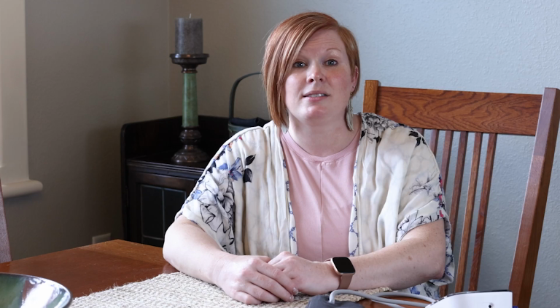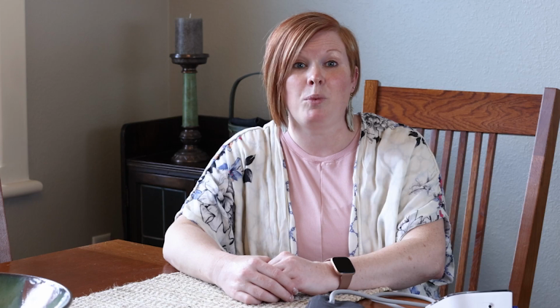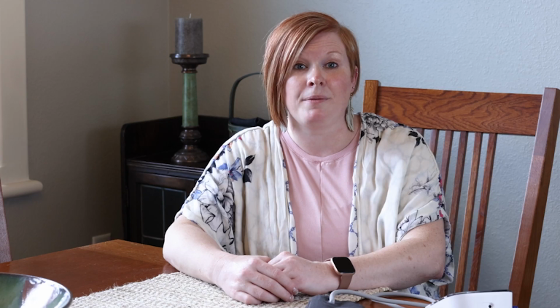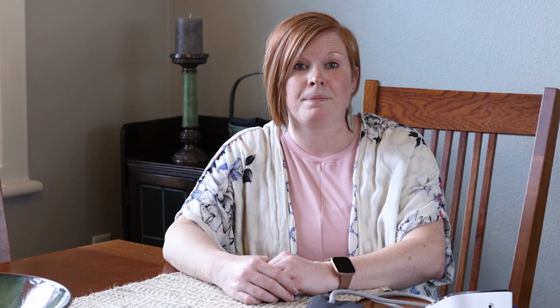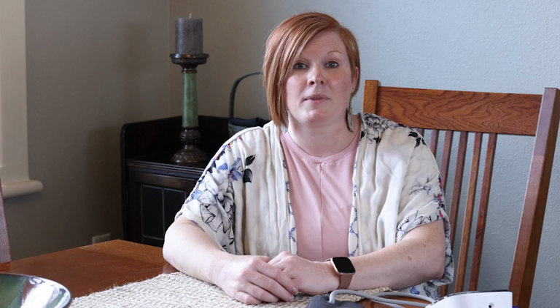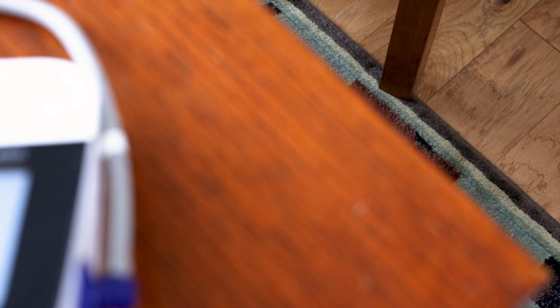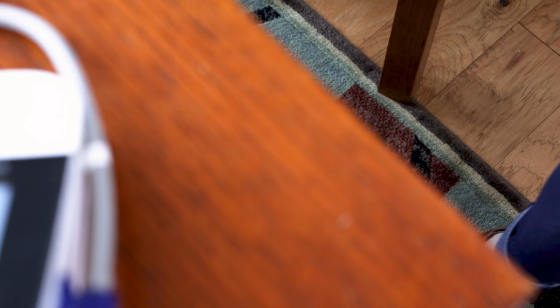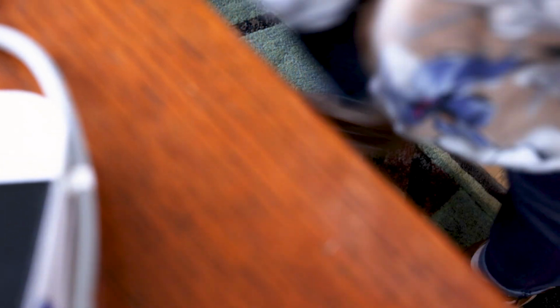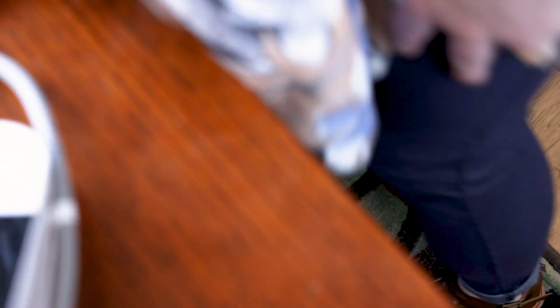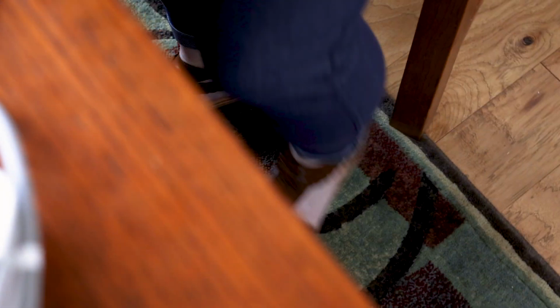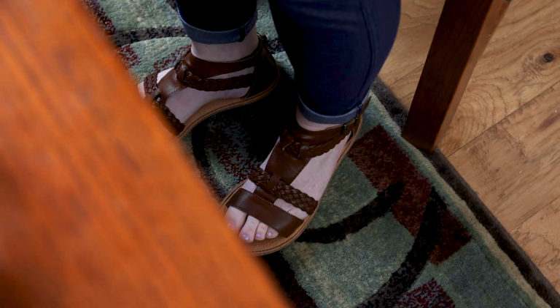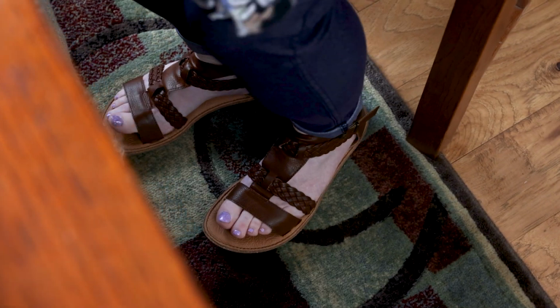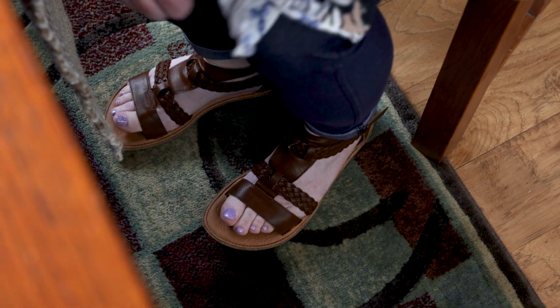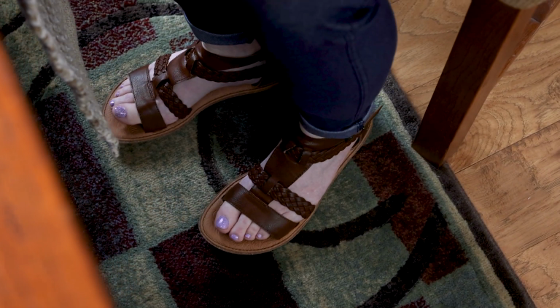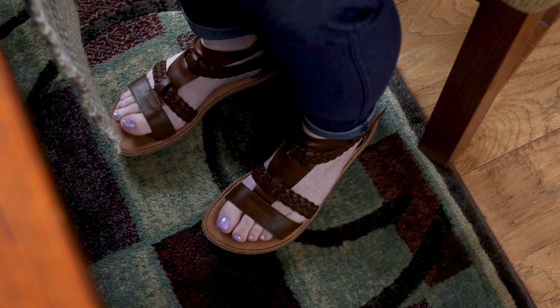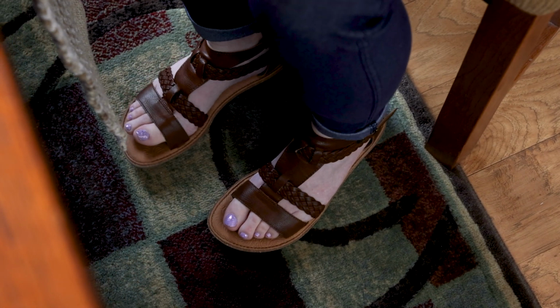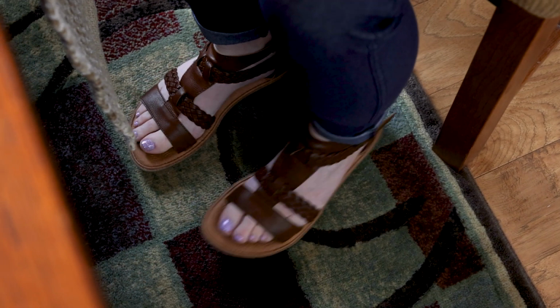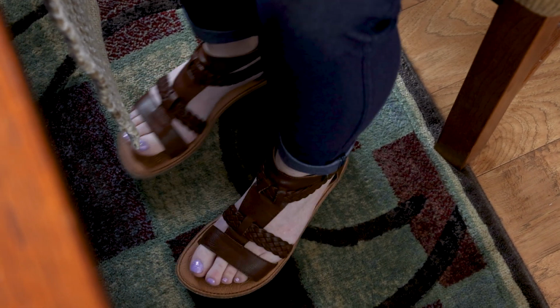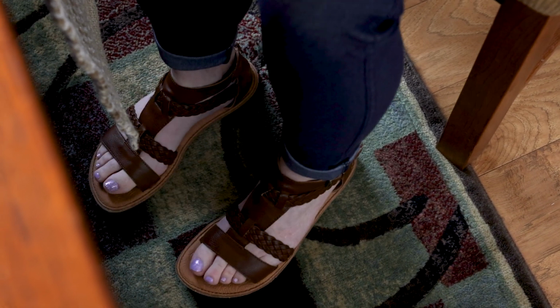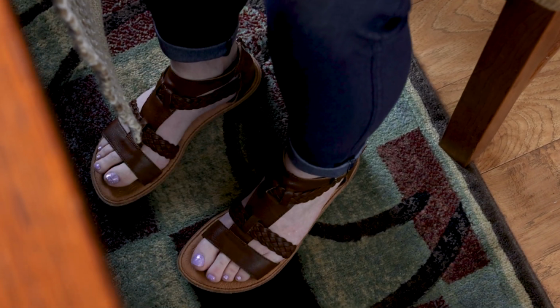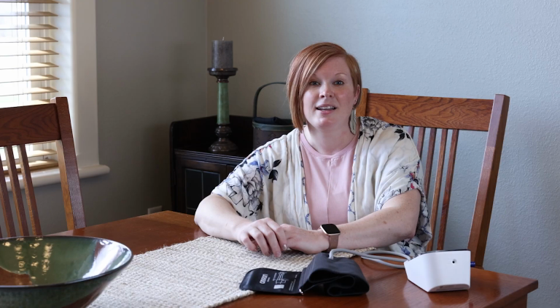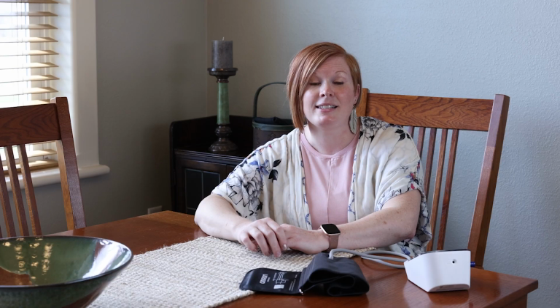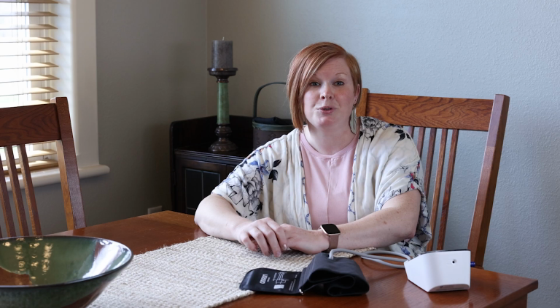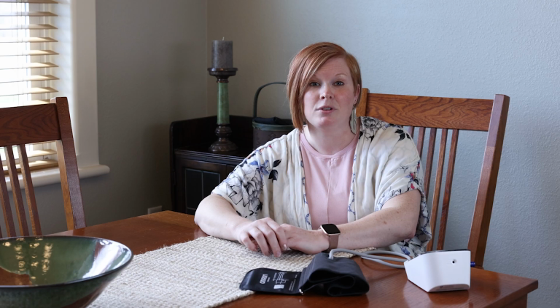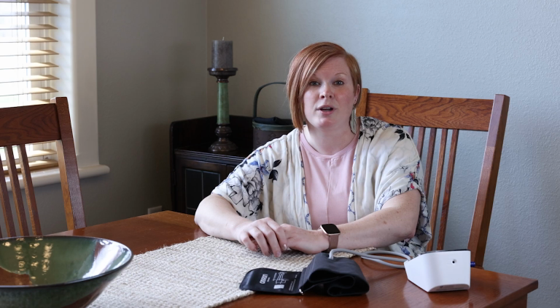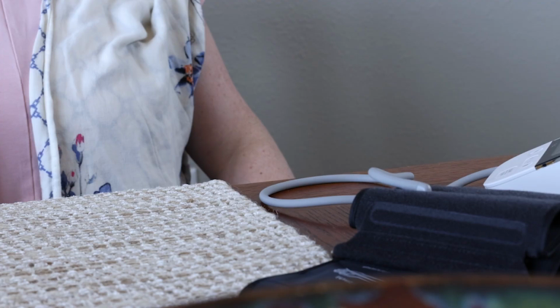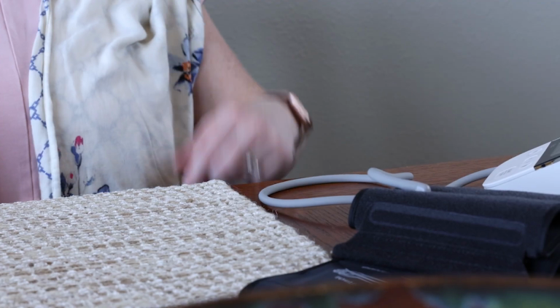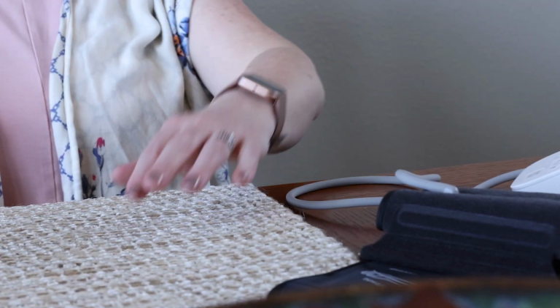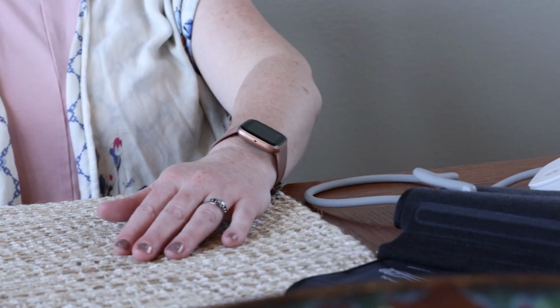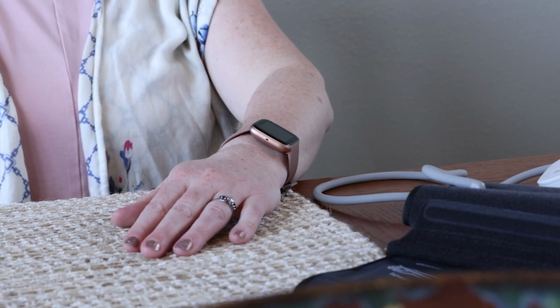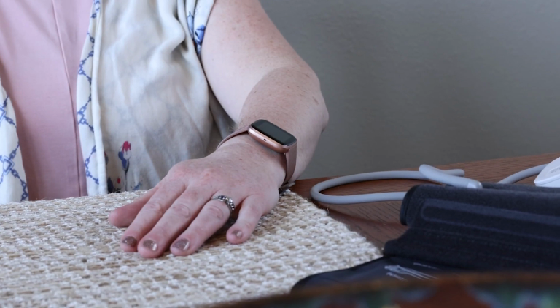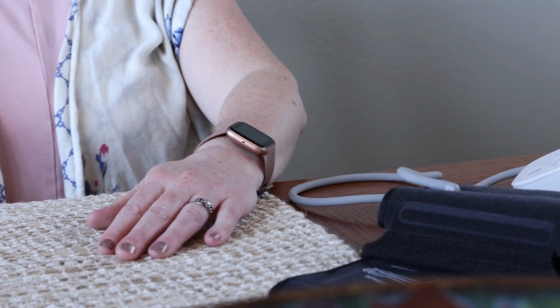Step 1, keep your legs uncrossed while sitting and place your feet flat on the floor. Step 2, rest your arm on the table so it is at heart level.